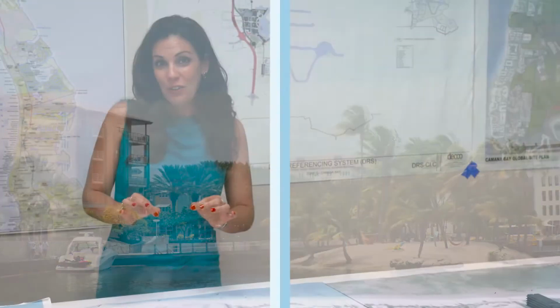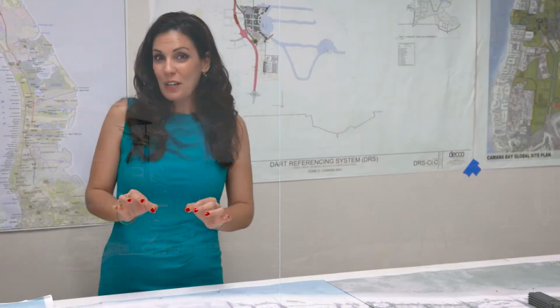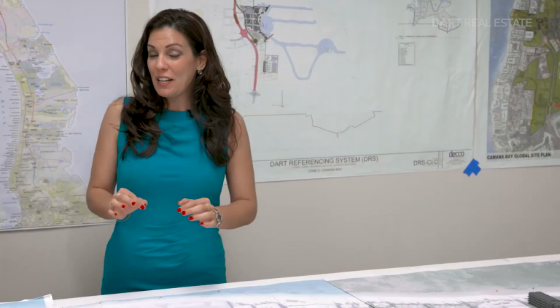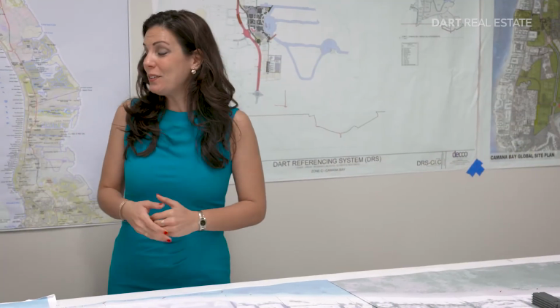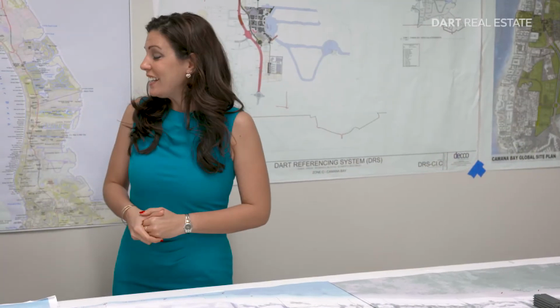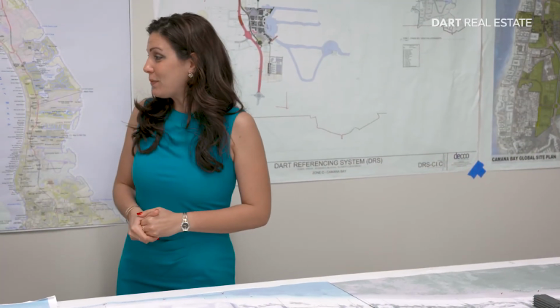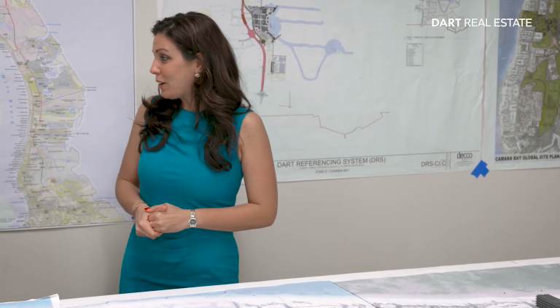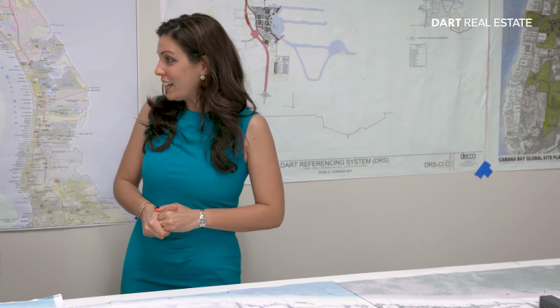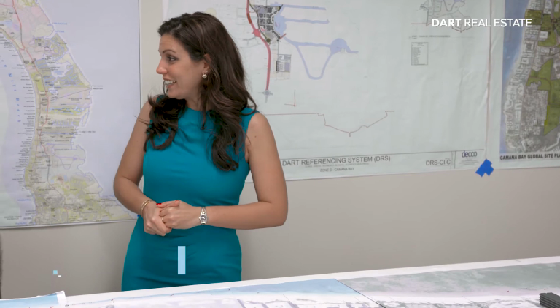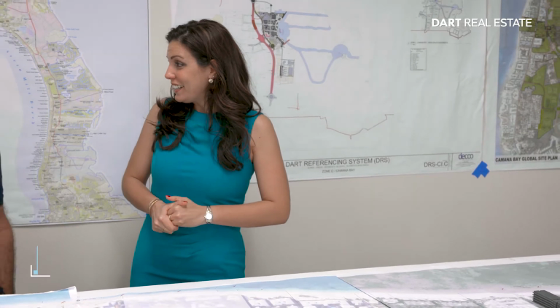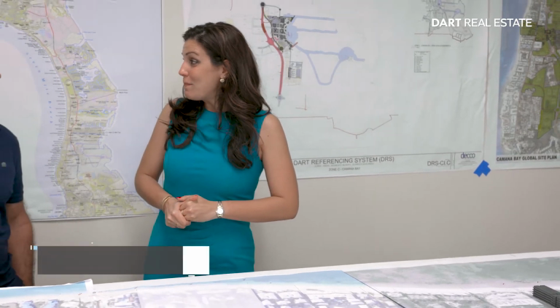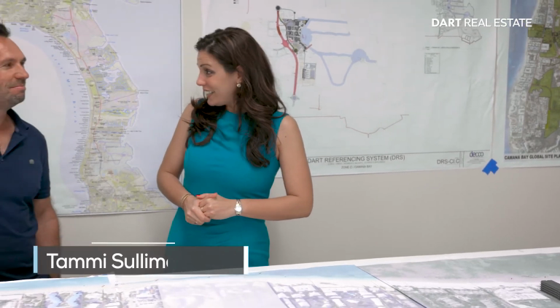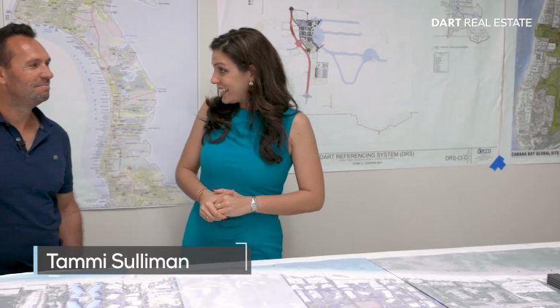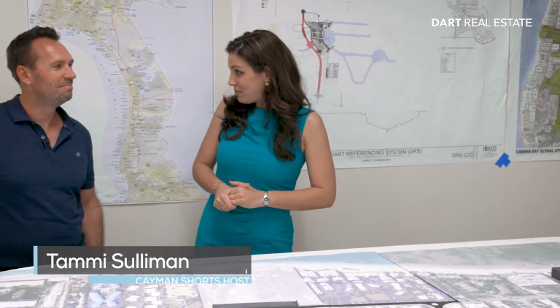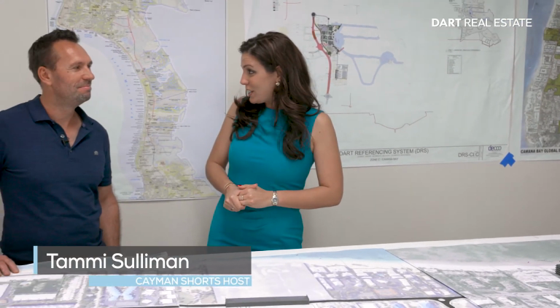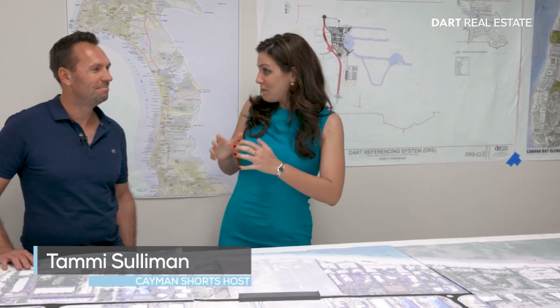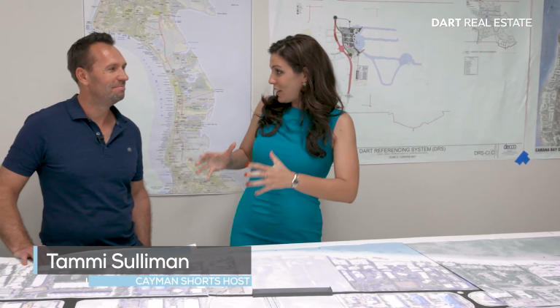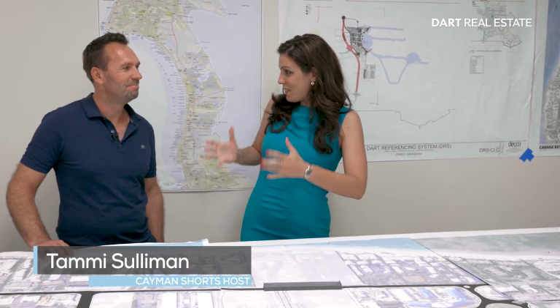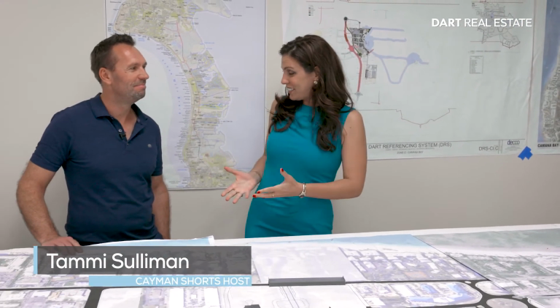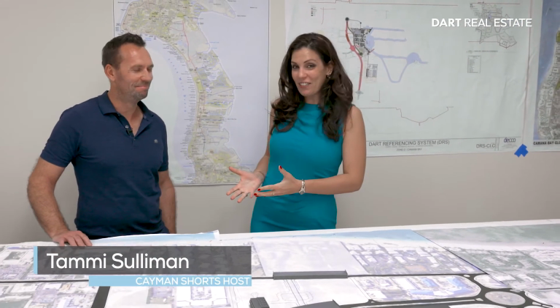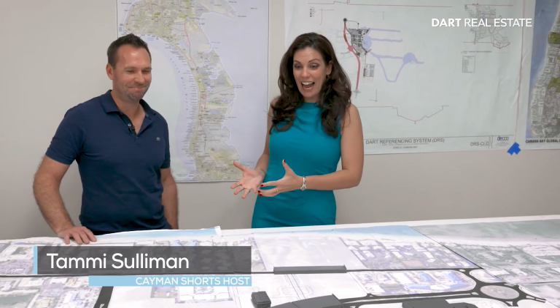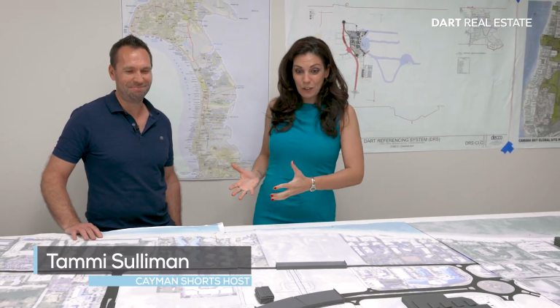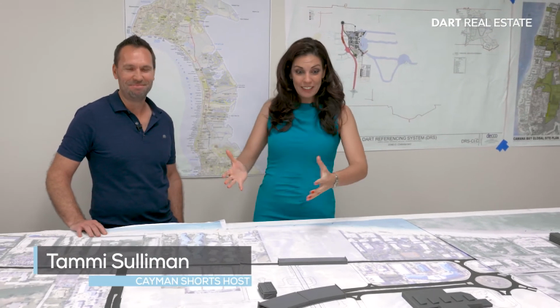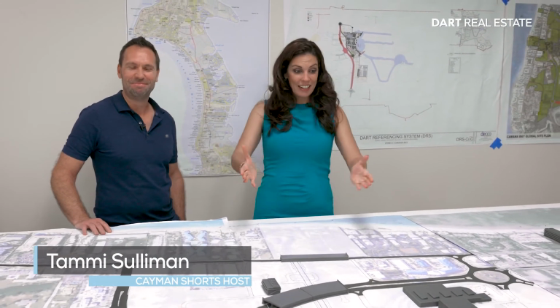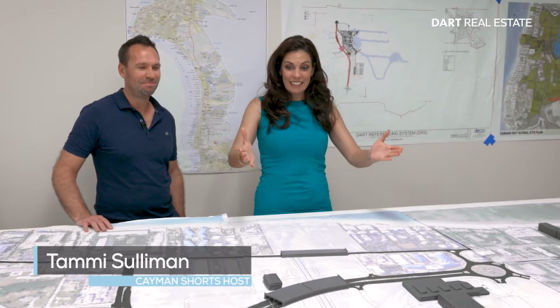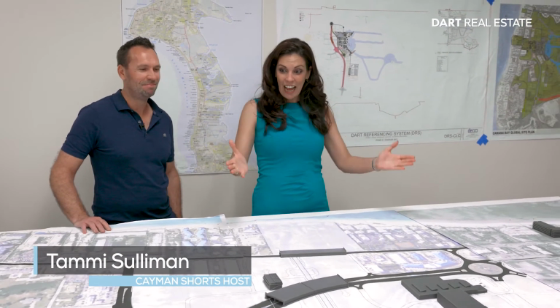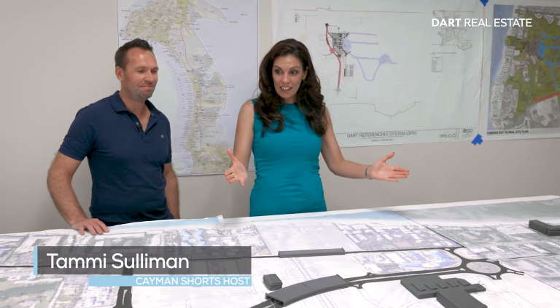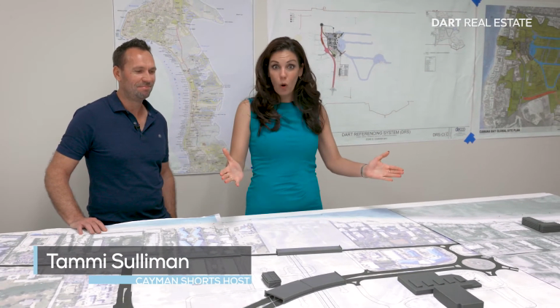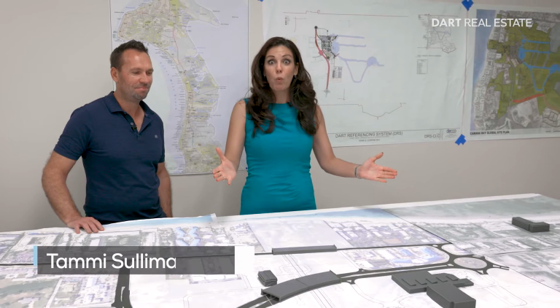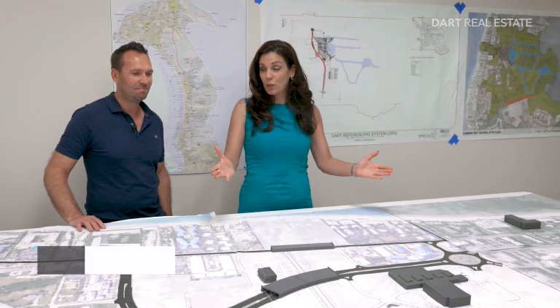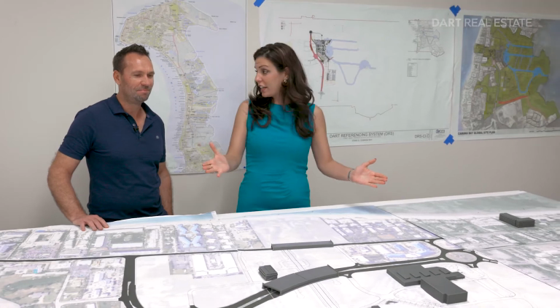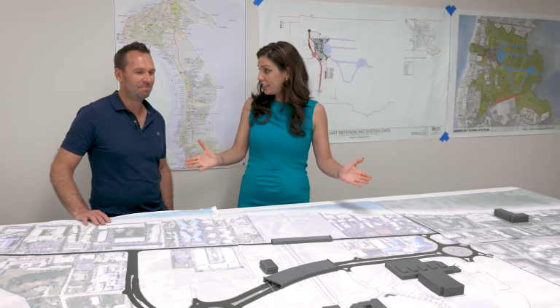Joining me now is my colleague, Building Information Modeling Manager Rick Aspin, to tell us exactly what we're looking at here.